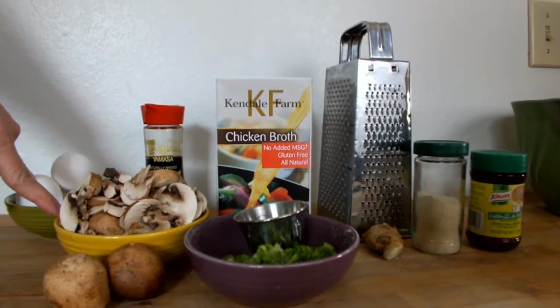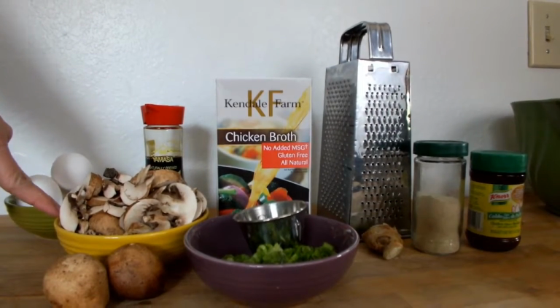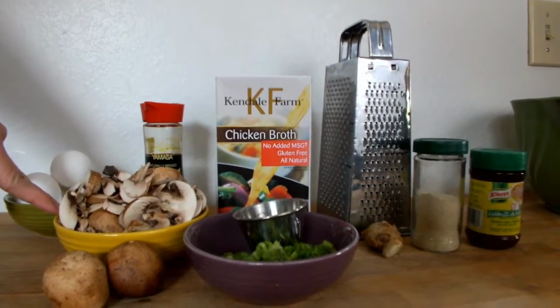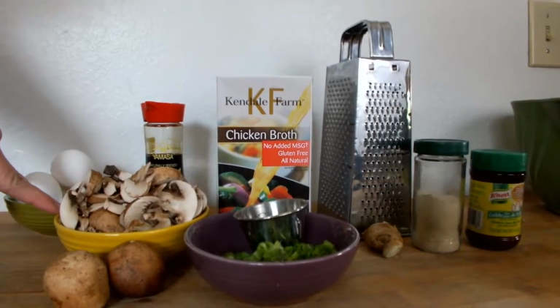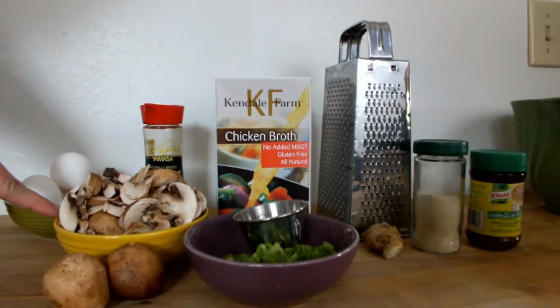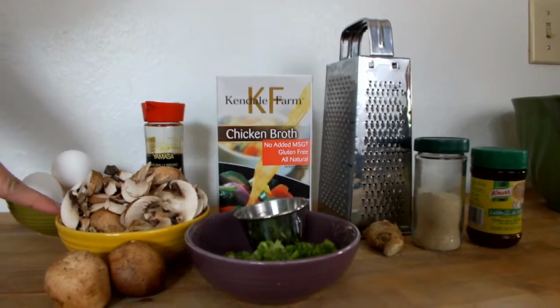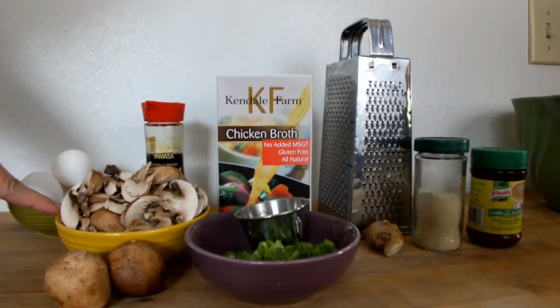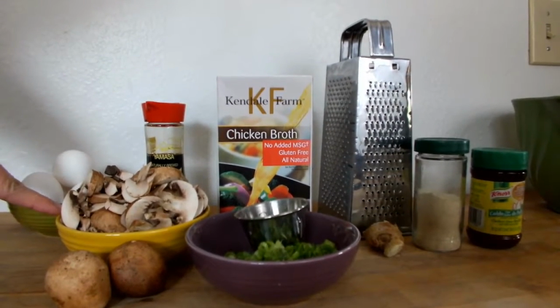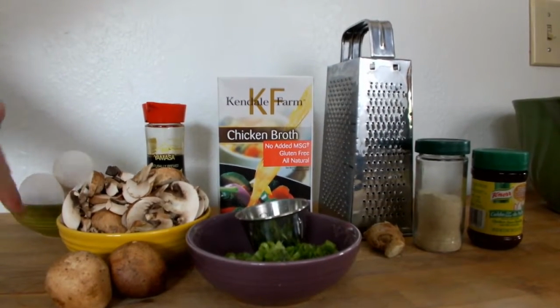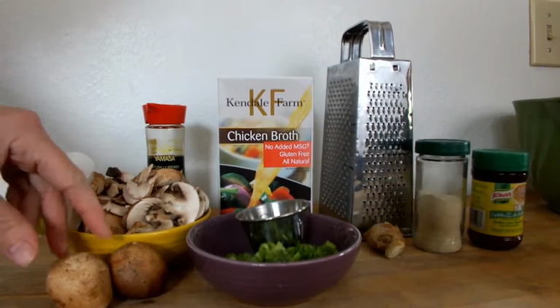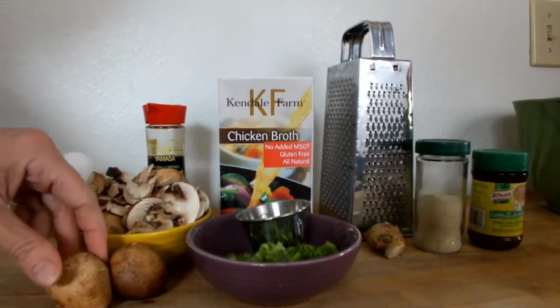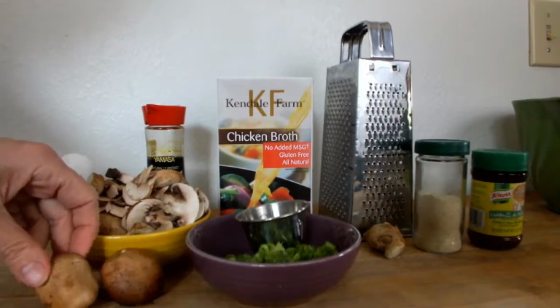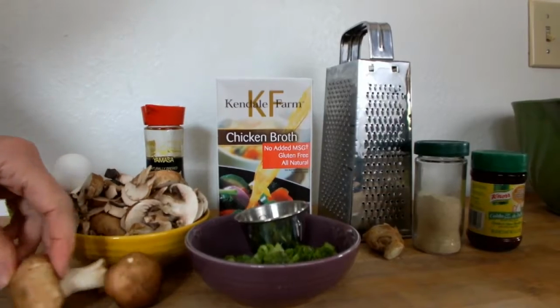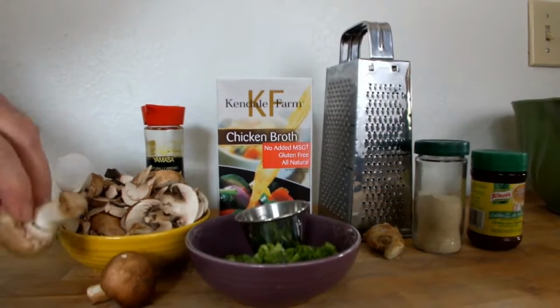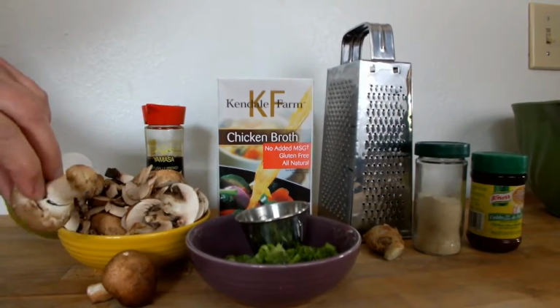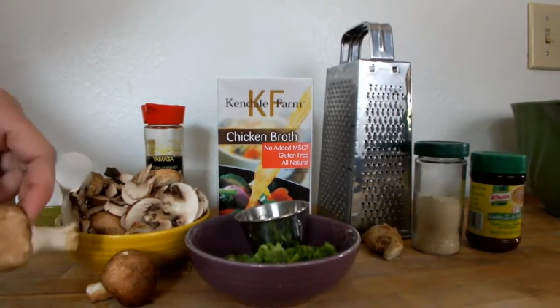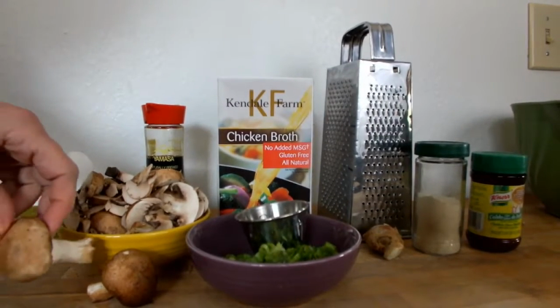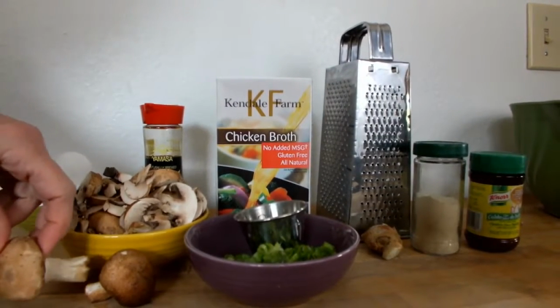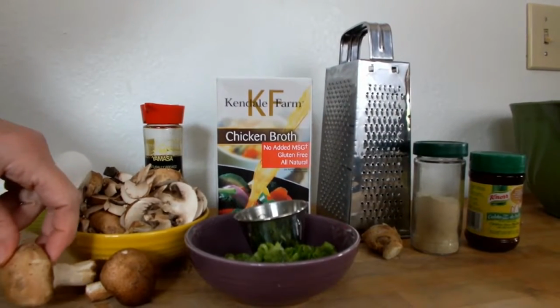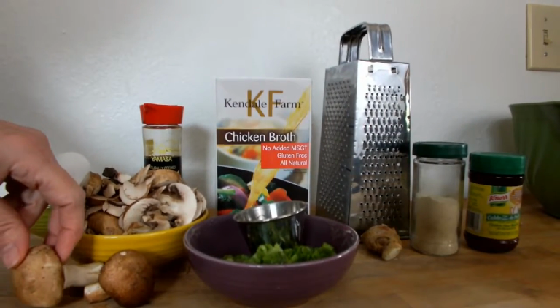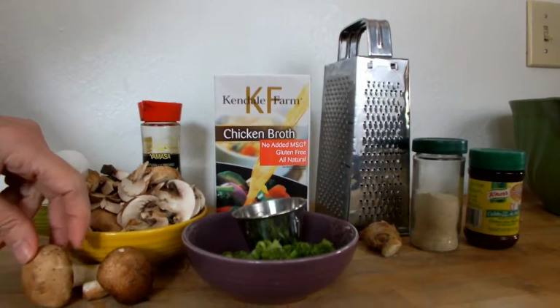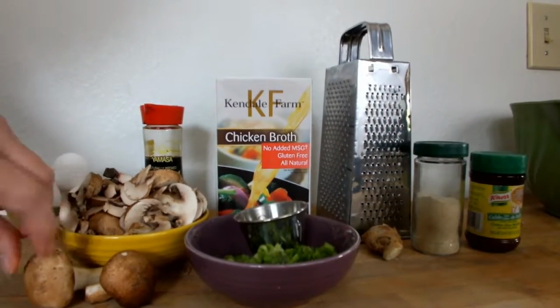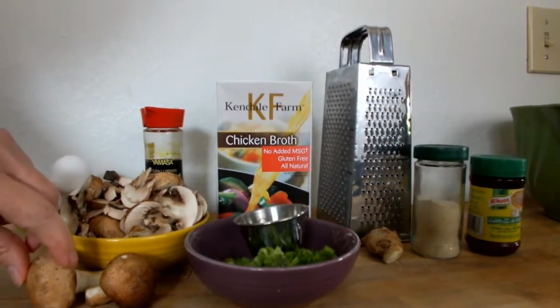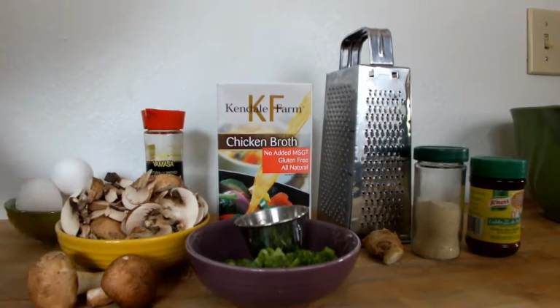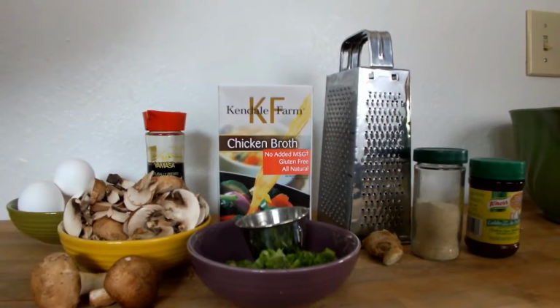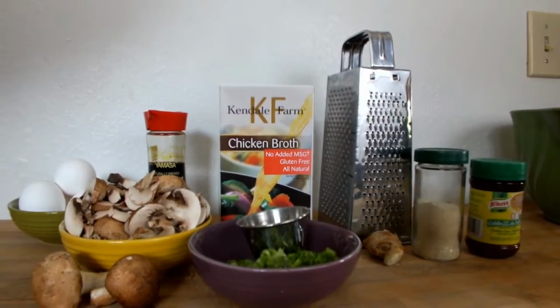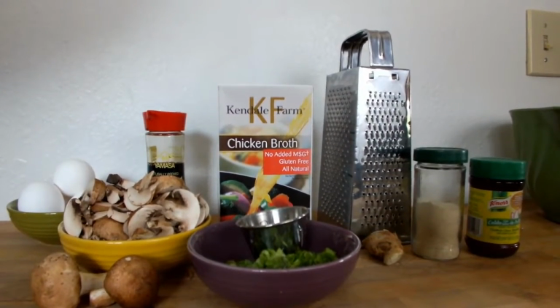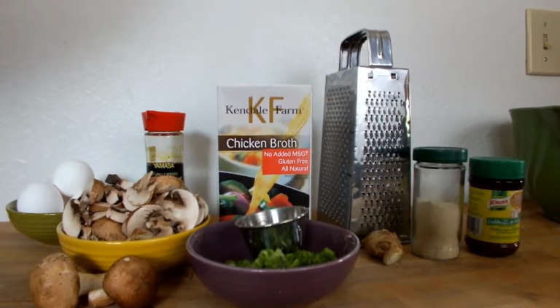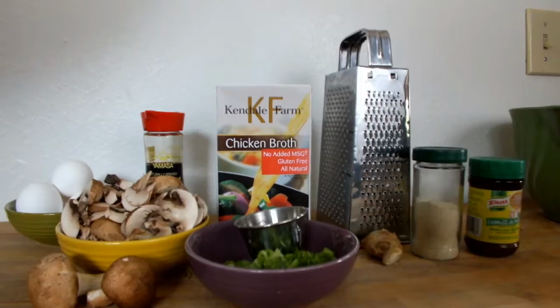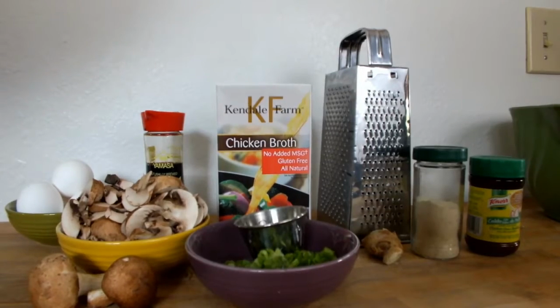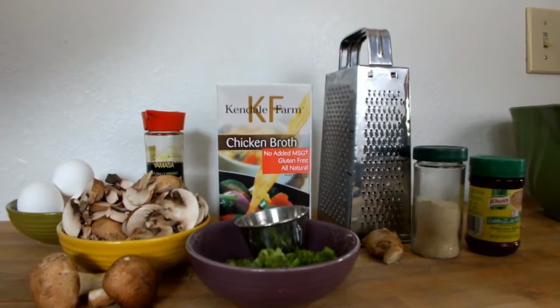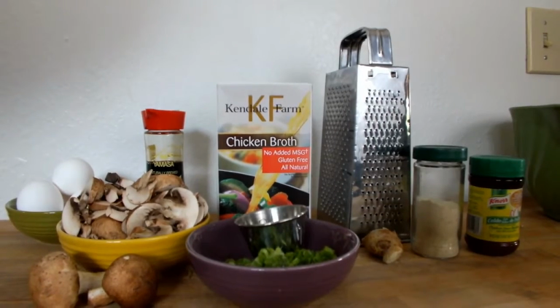These are not the oriental mushrooms — I can't get those. So I just got the regular brown mushrooms. What I did is I took them out of the wrapper and let them dry out for a couple of days to intensify the flavor.